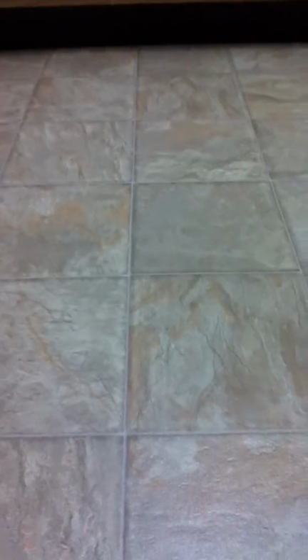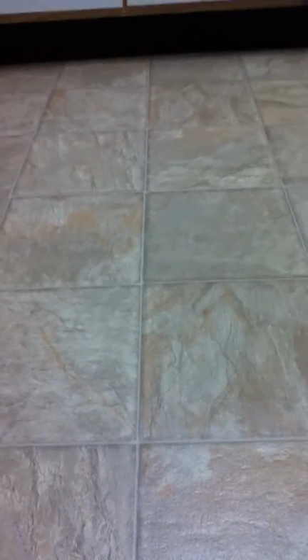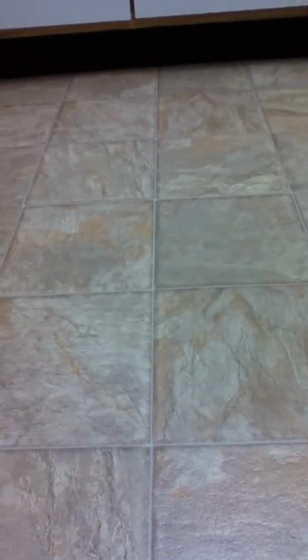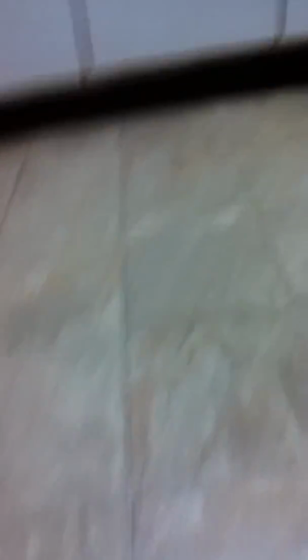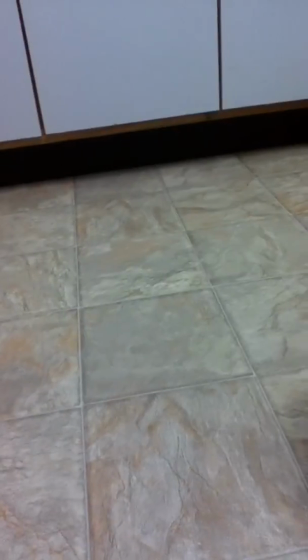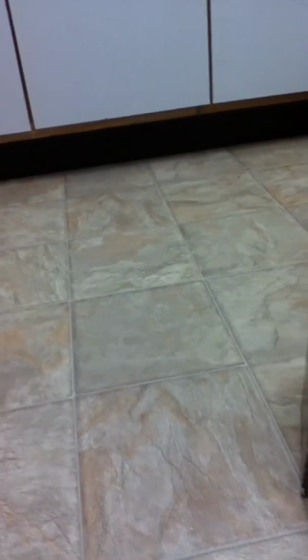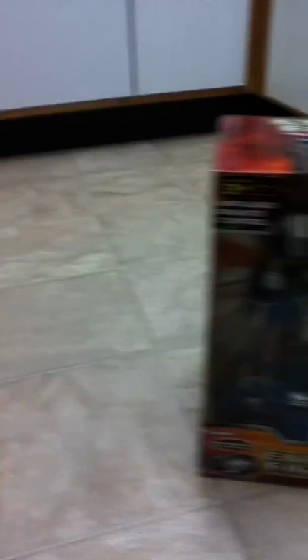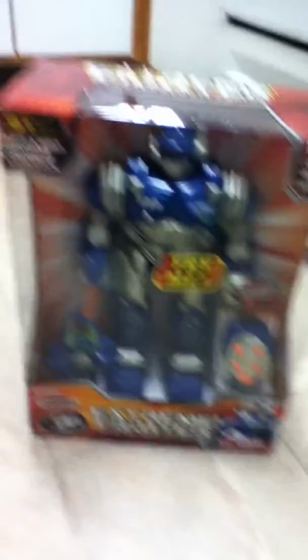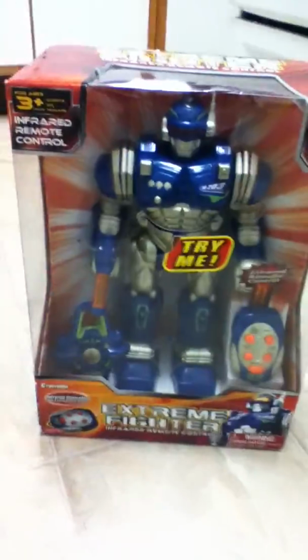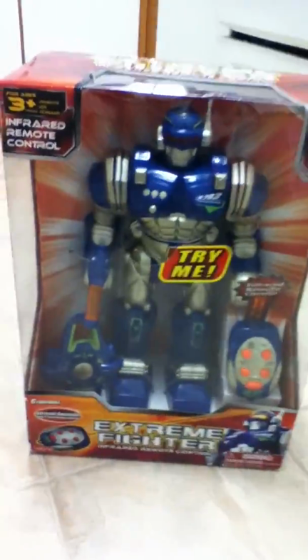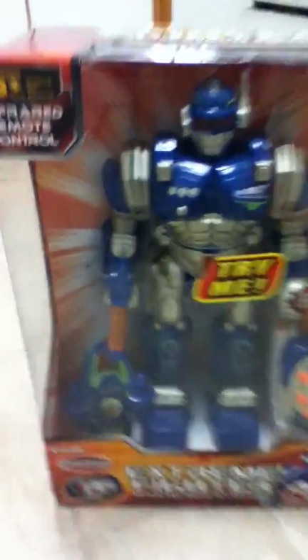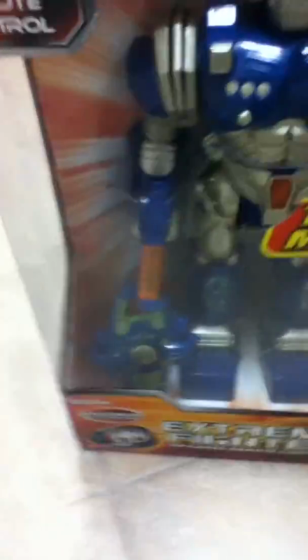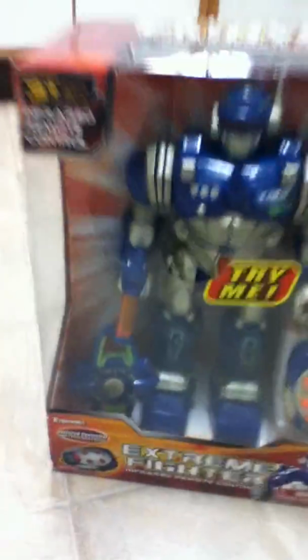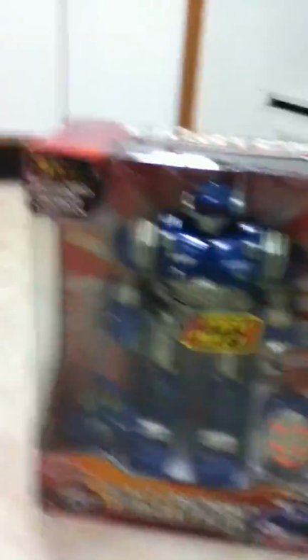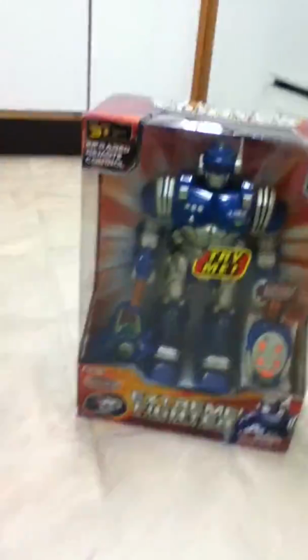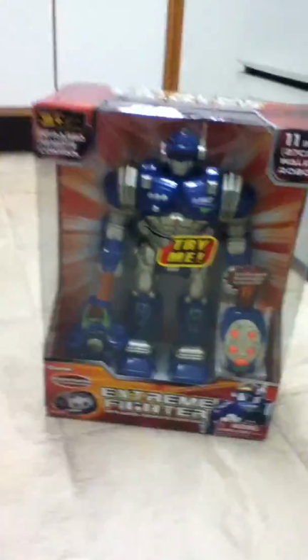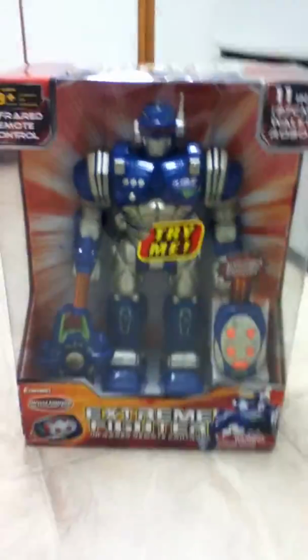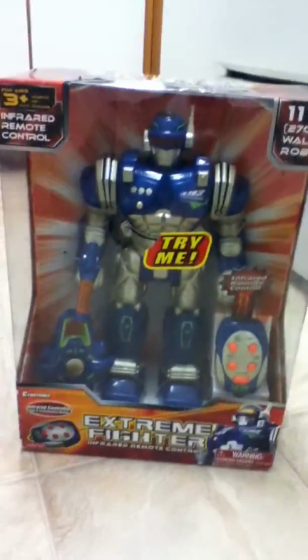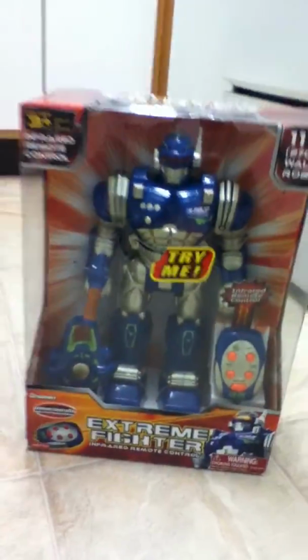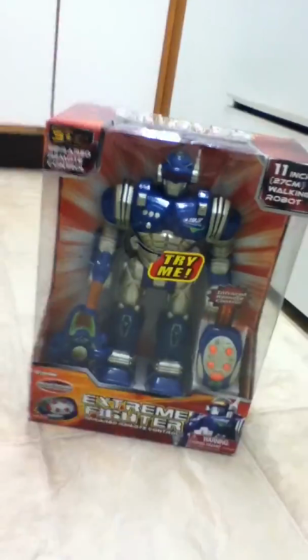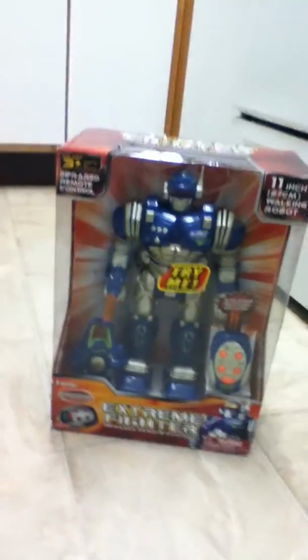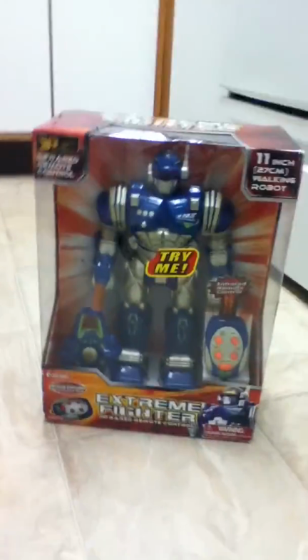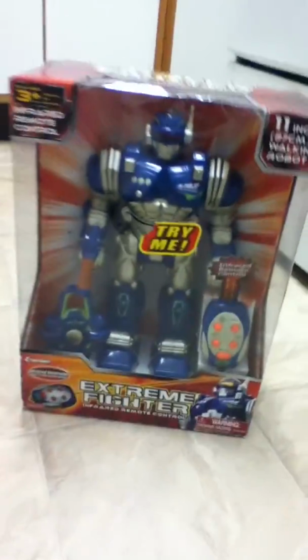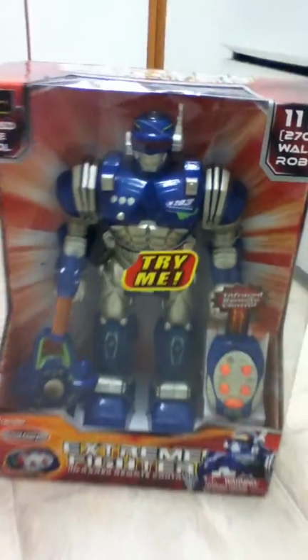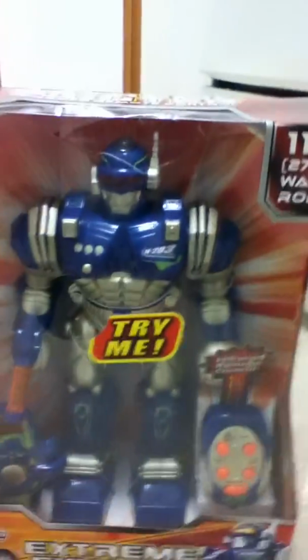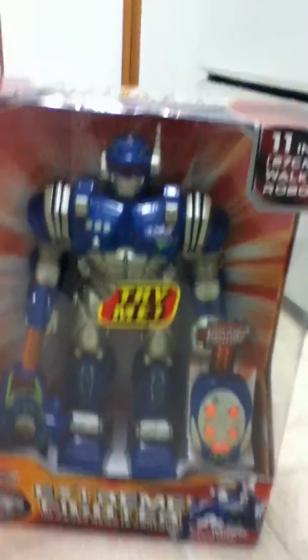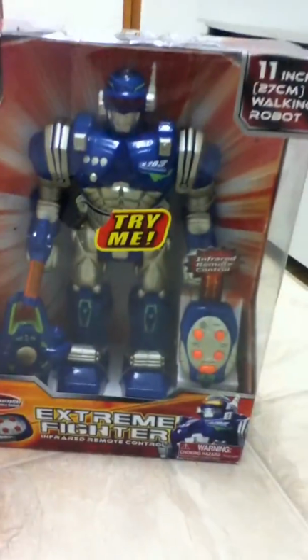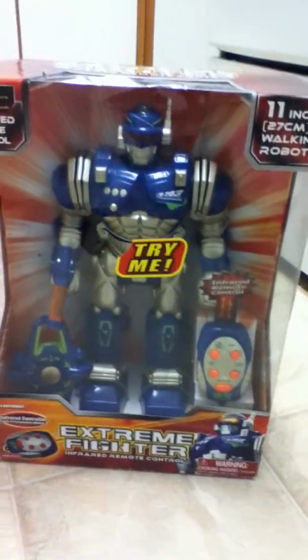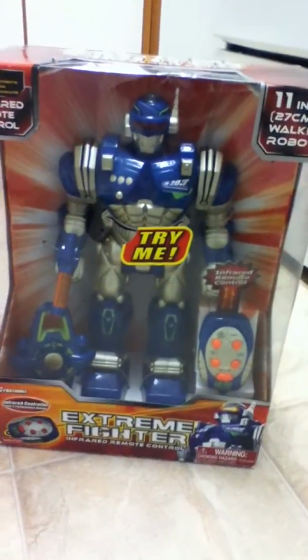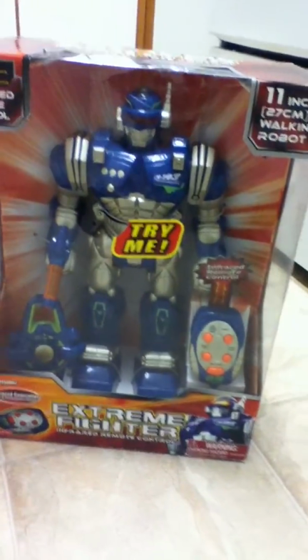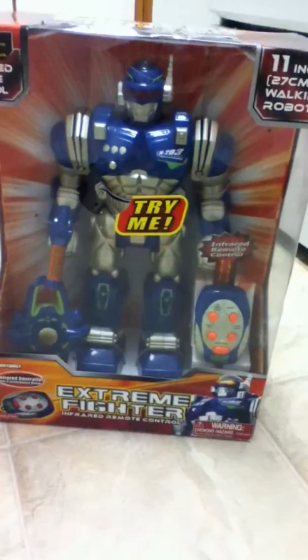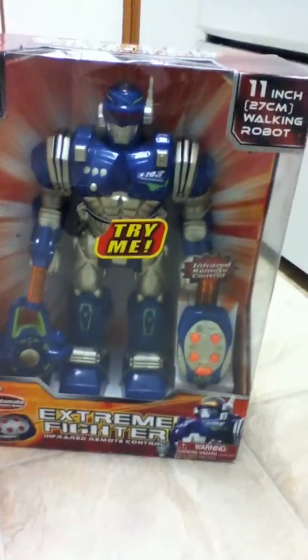Hello everybody, 065 here, and I picked up this robot called the Xtreme Fighter. As you saw in my last video, I got one of these from my cousin Joseph for his birthday and he did not like it. So he lost the remote to his, so I just decided to get my own.